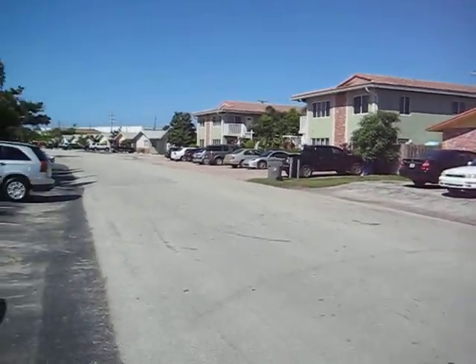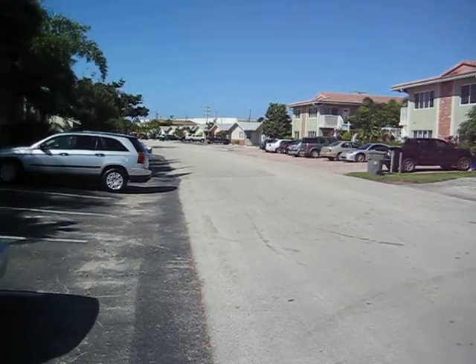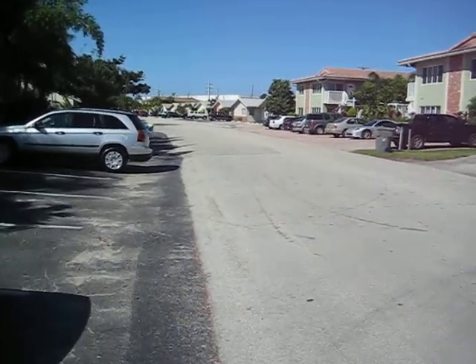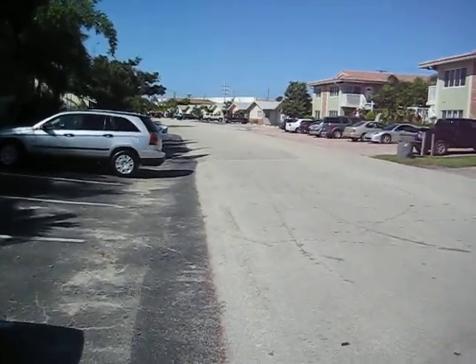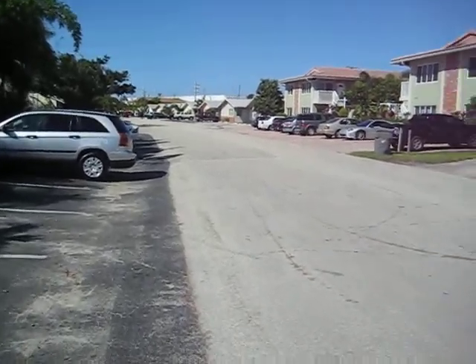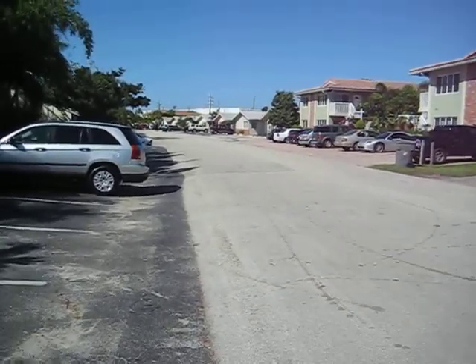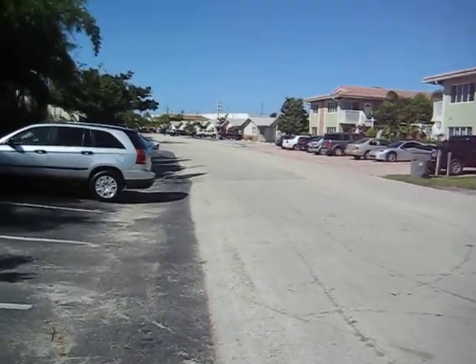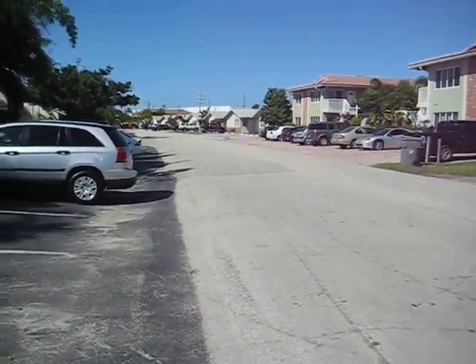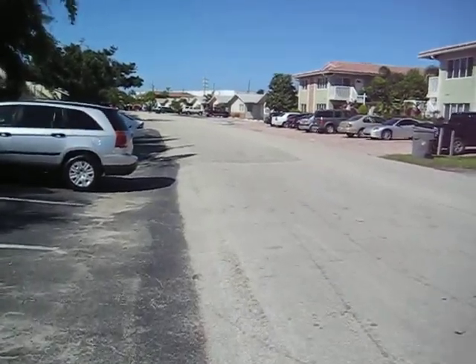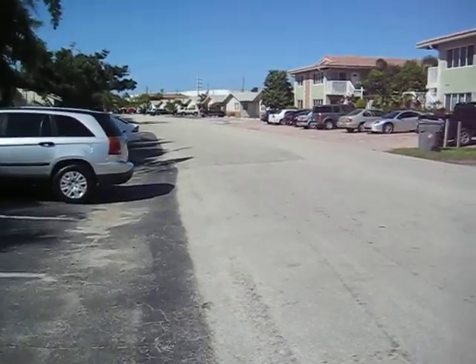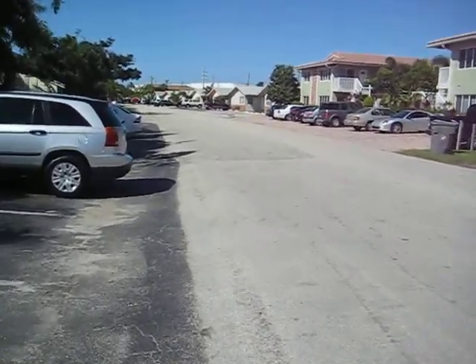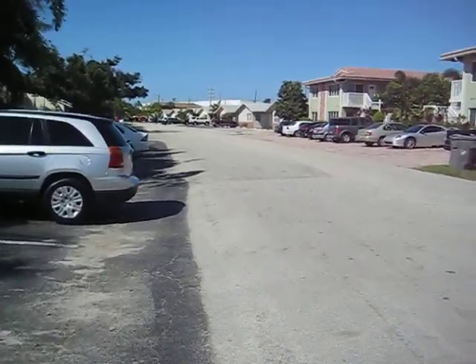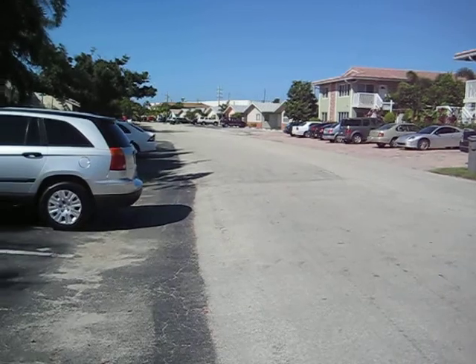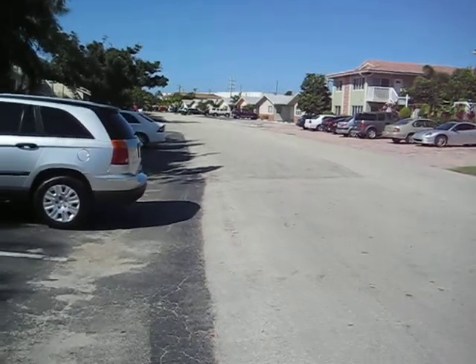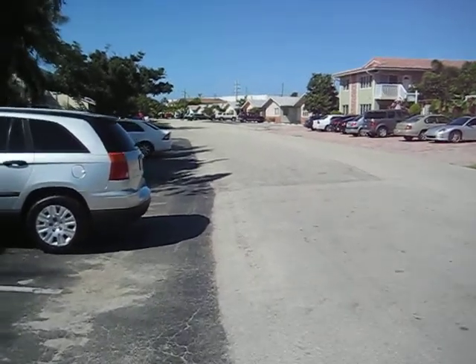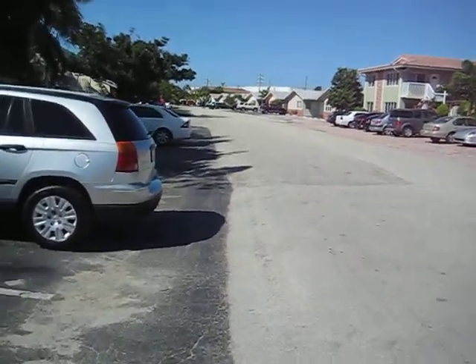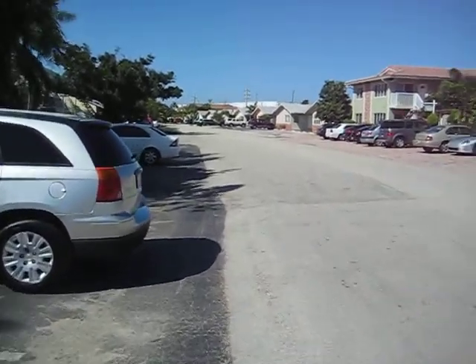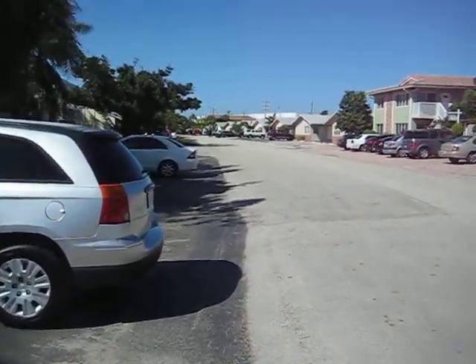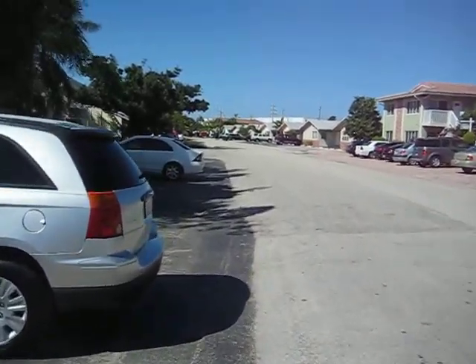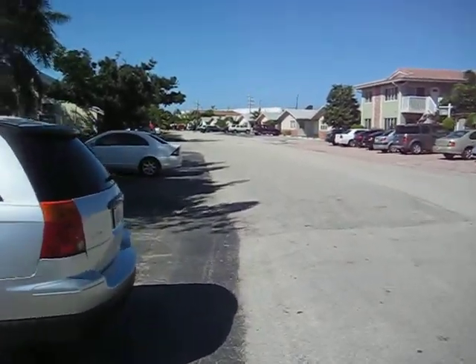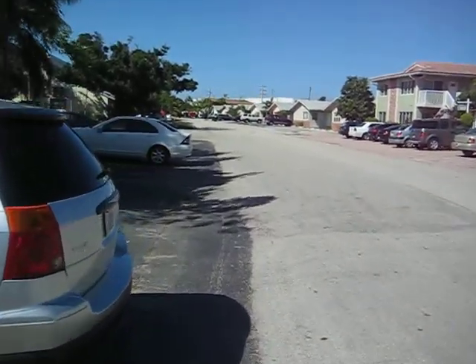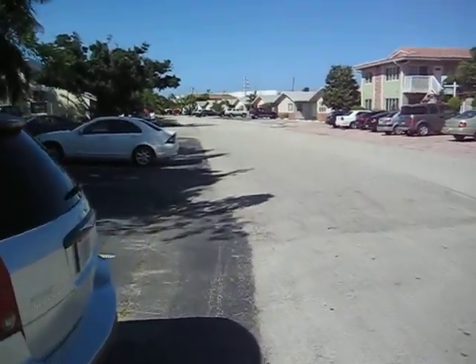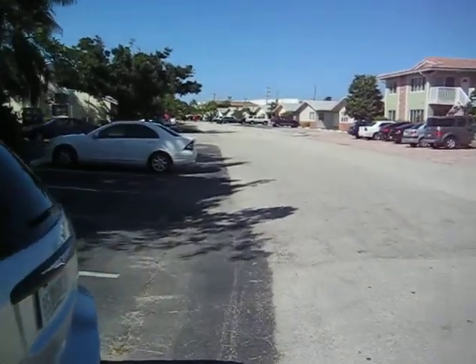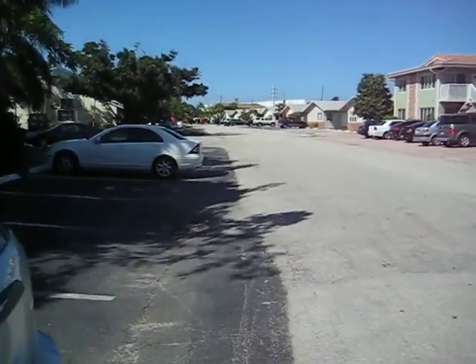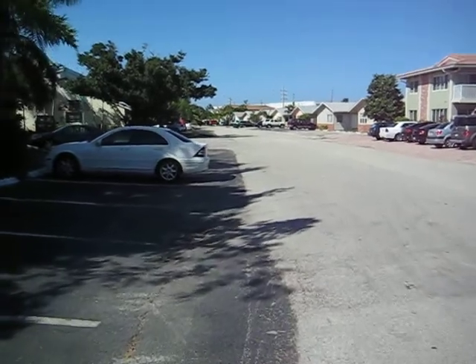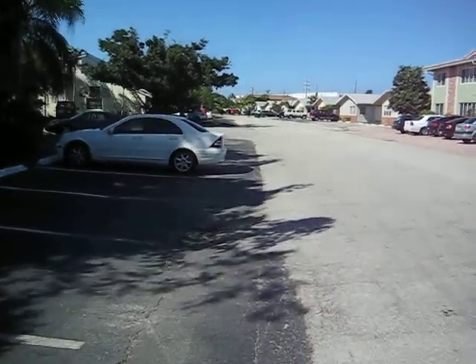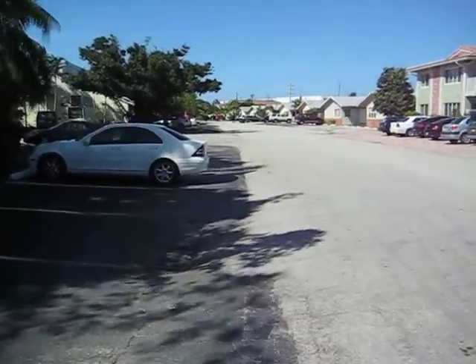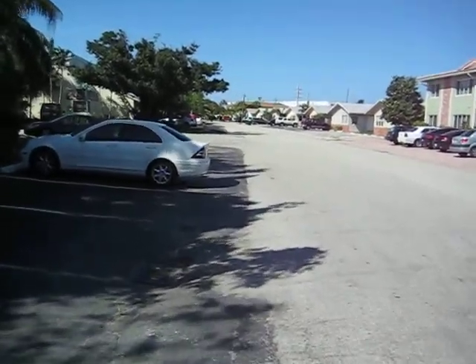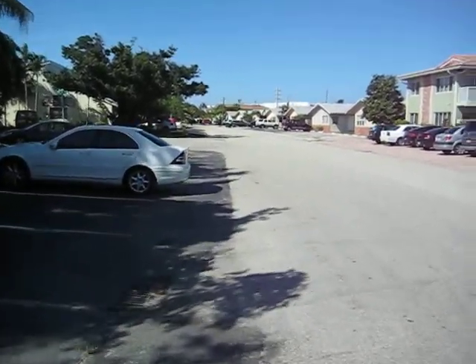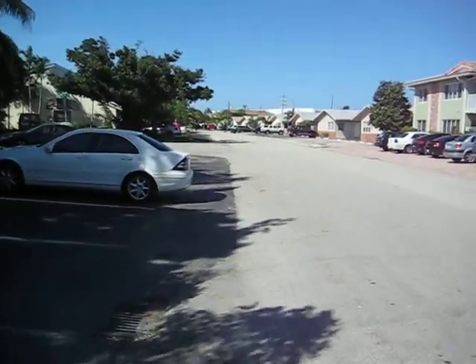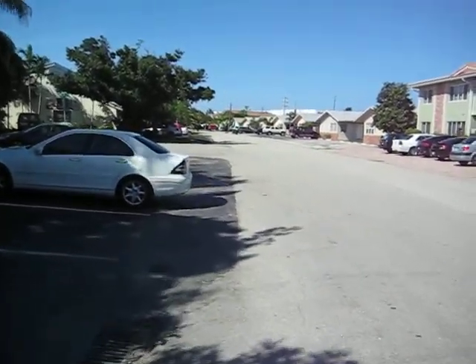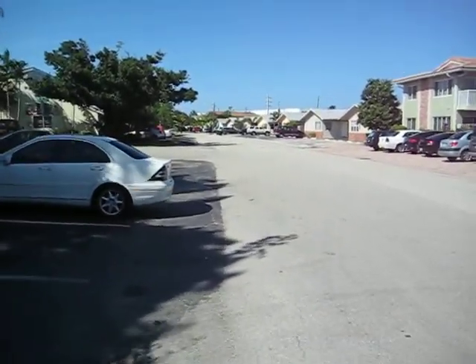I'll make this video about five minutes just so you can see the neighborhood. It's right on the edge of Wilton Manor, so lots of good rental opportunities over here.